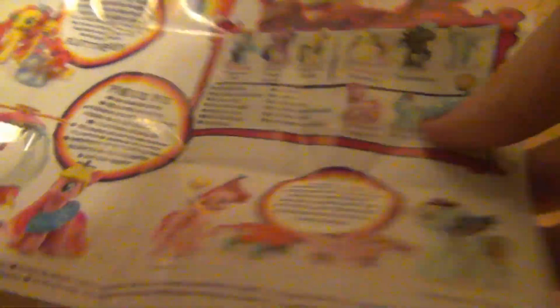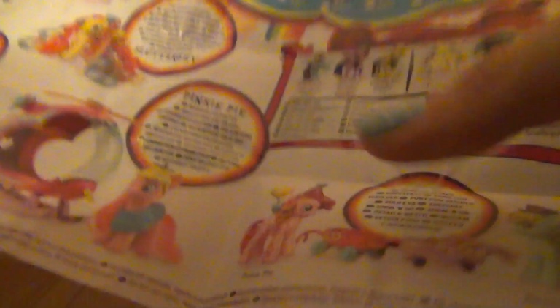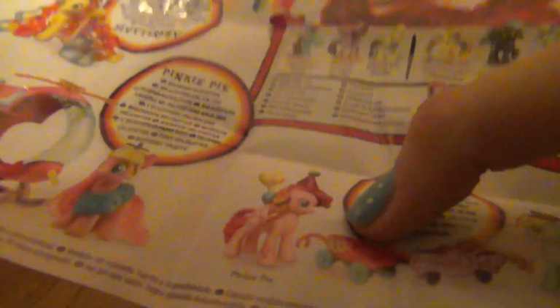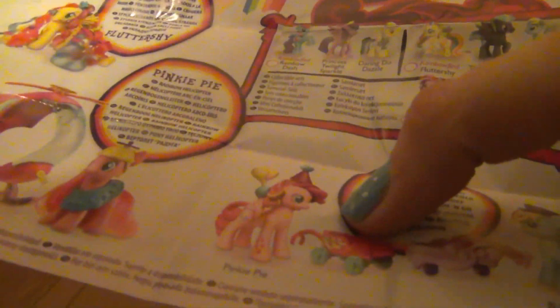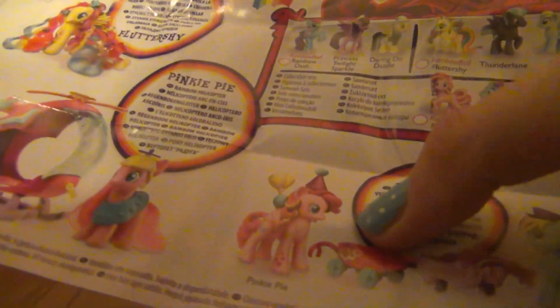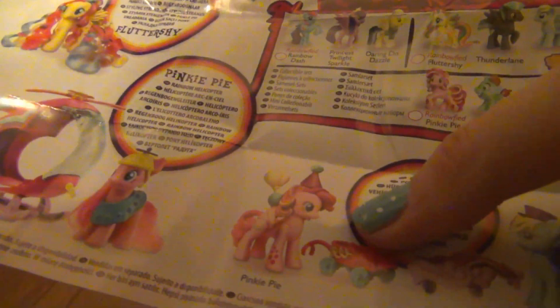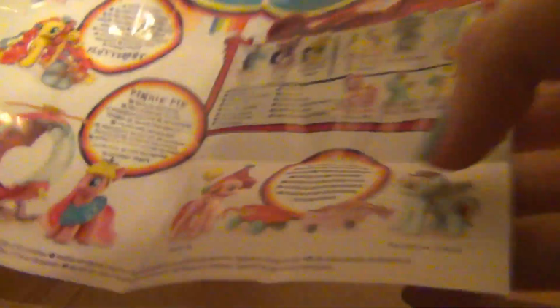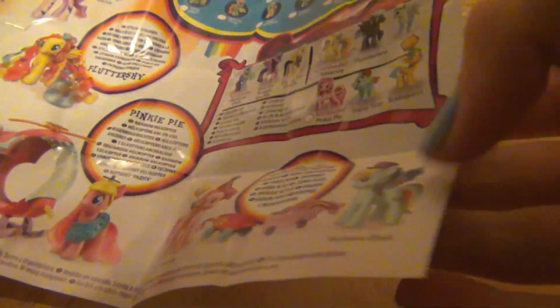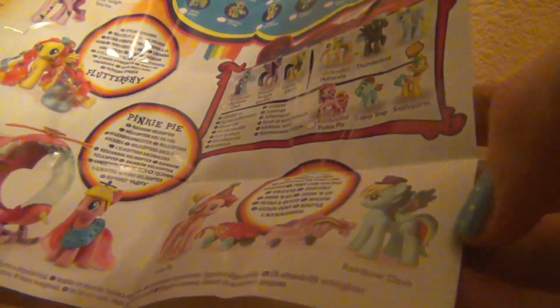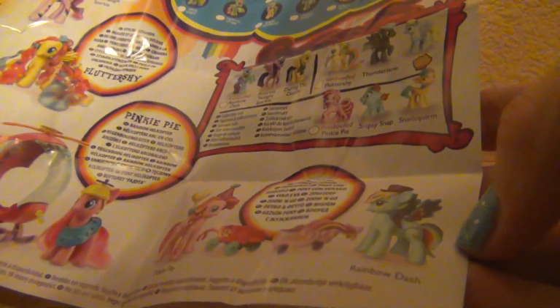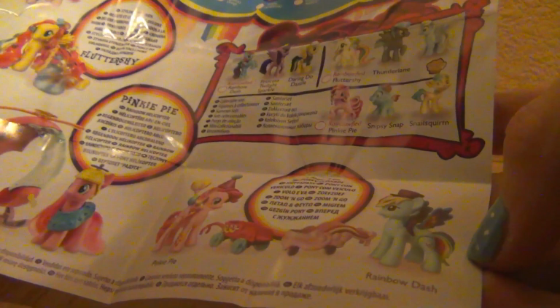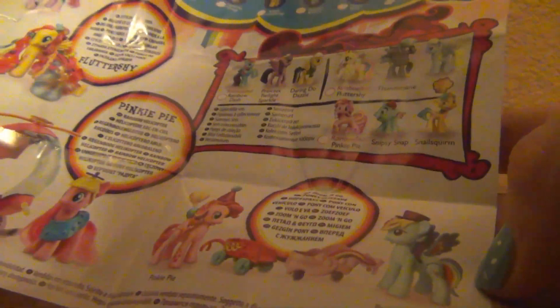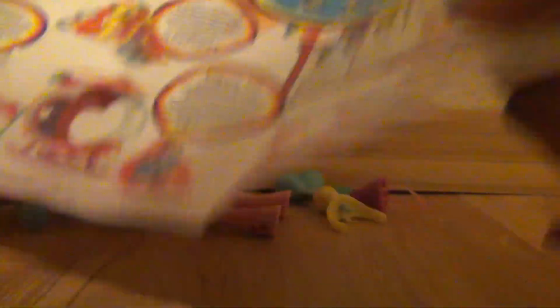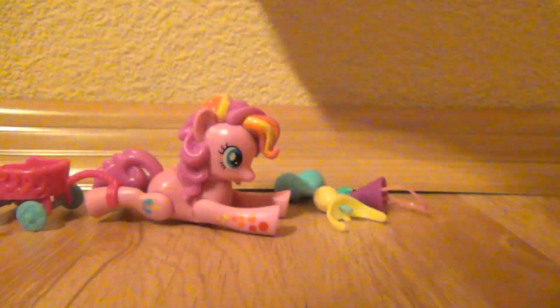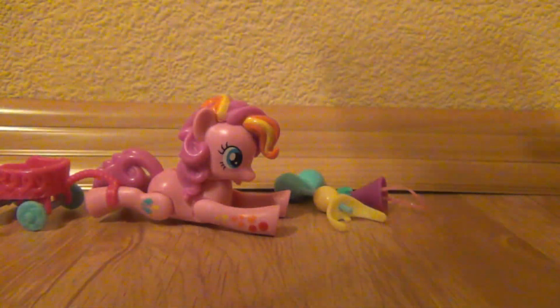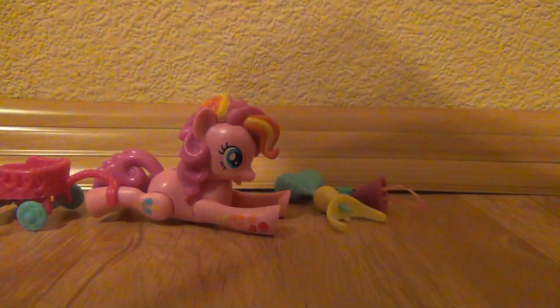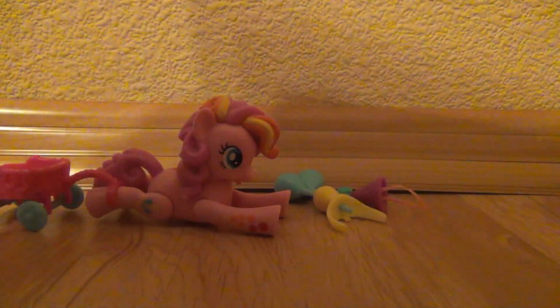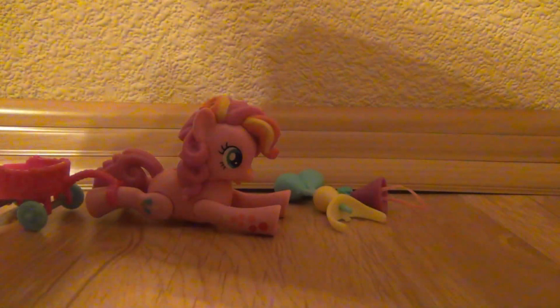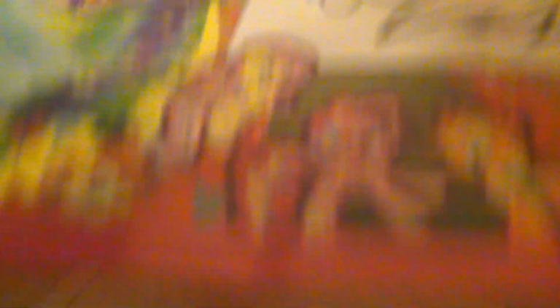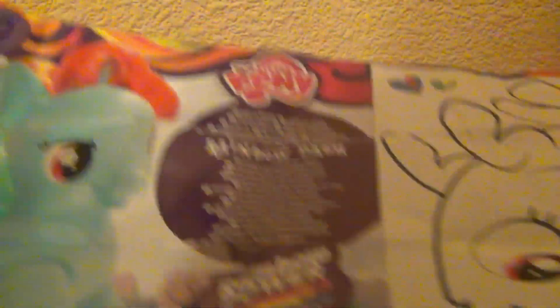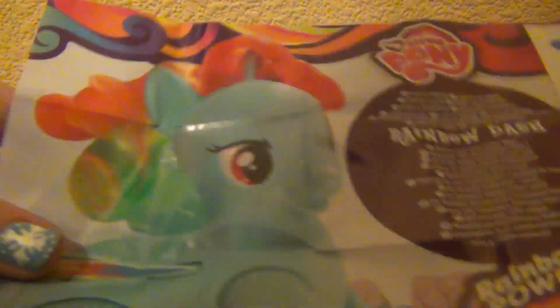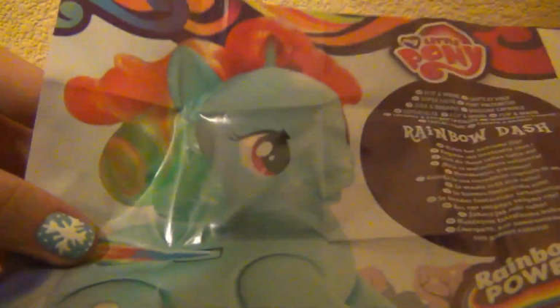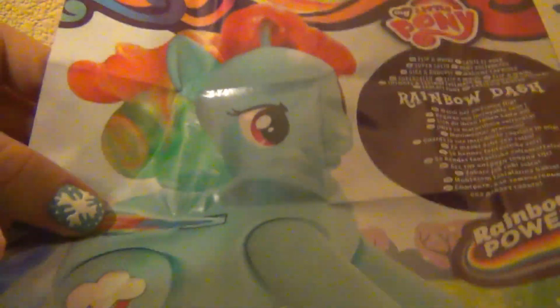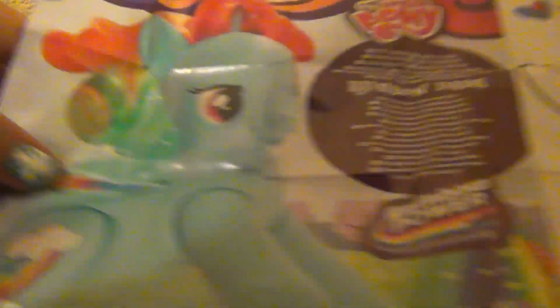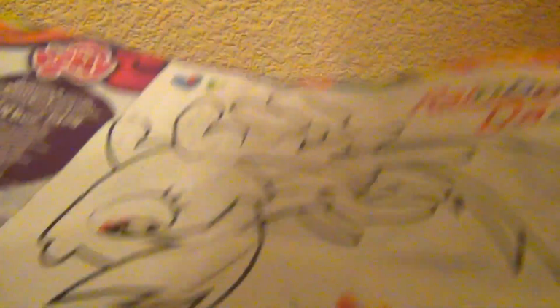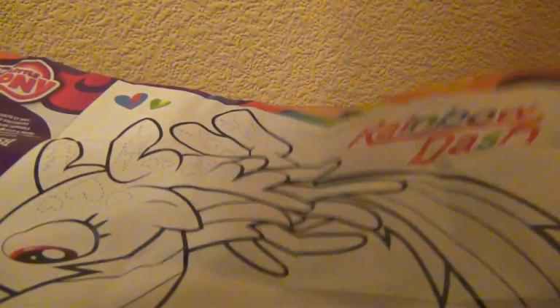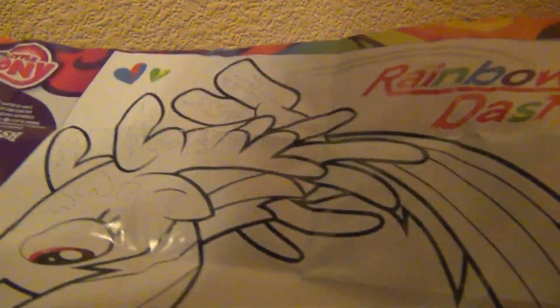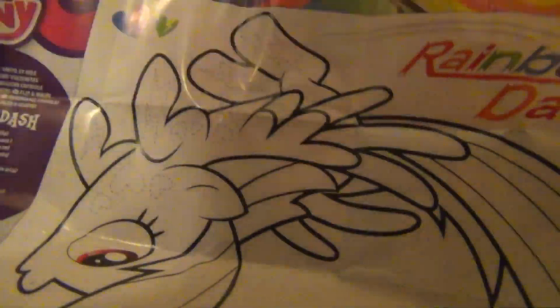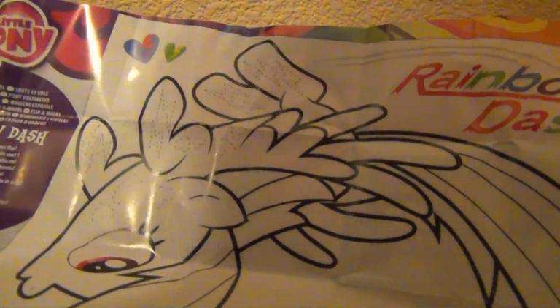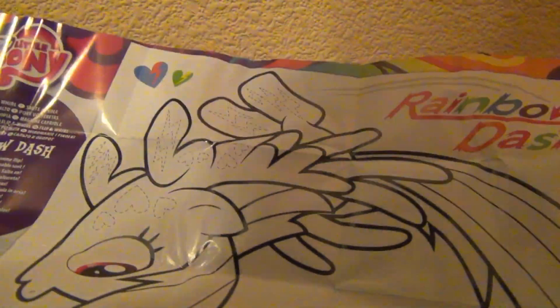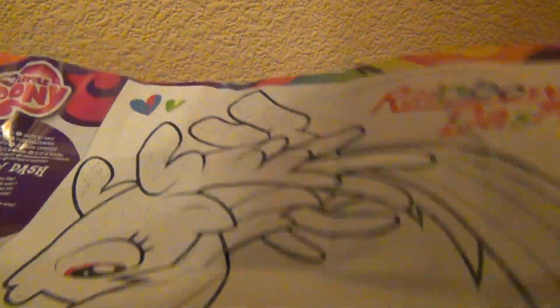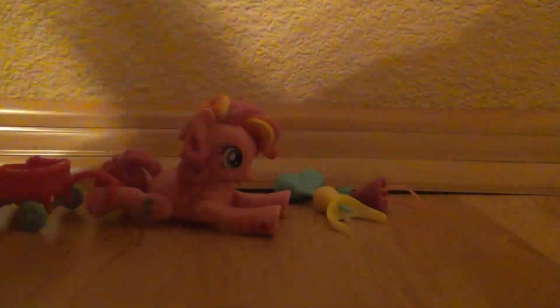Here, that's the Pinkie Pie you got. And then there's Rainbow Dash. And on the other side there's this Rainbow Dash and there's this pink color.